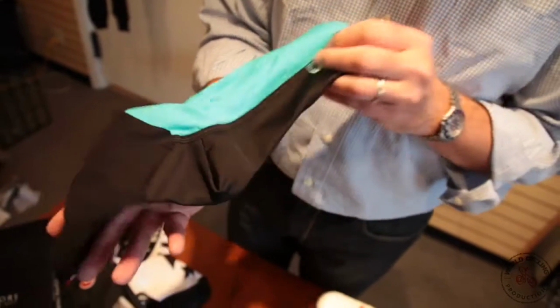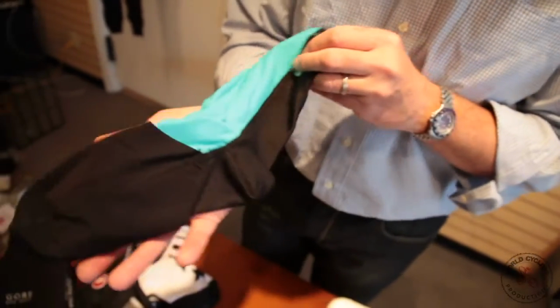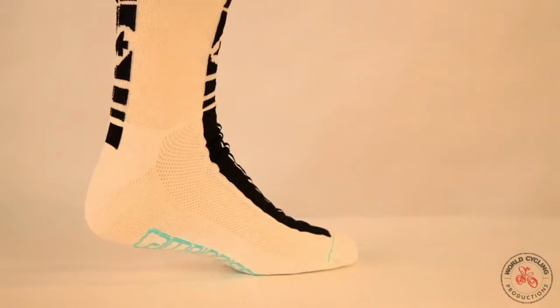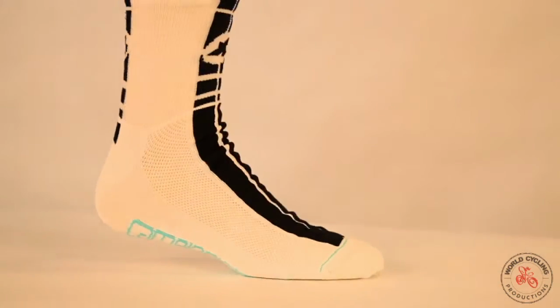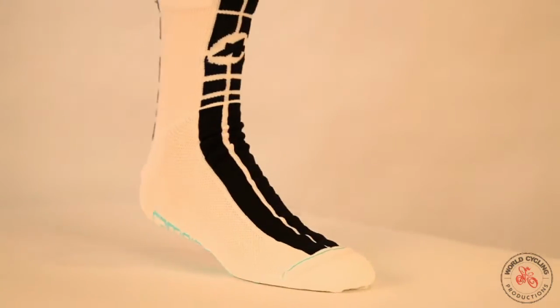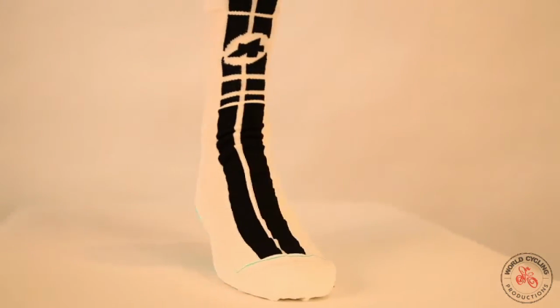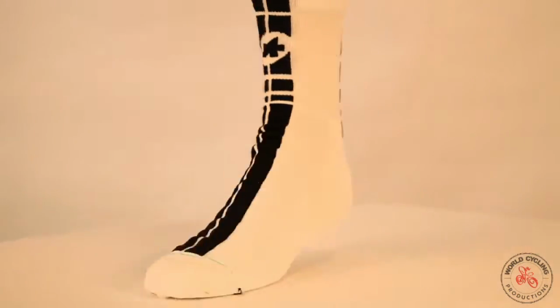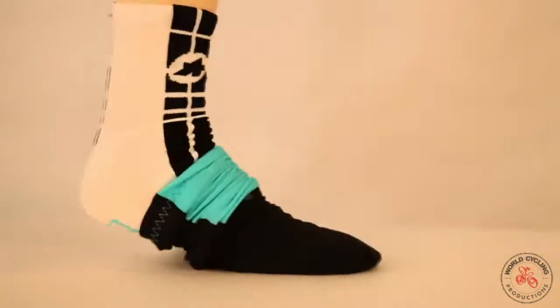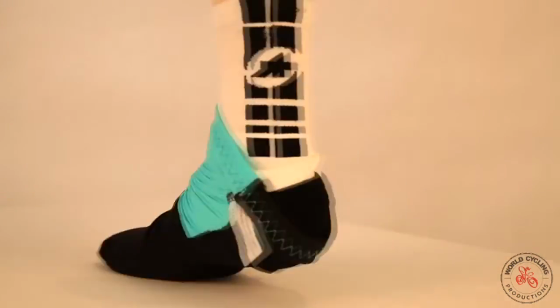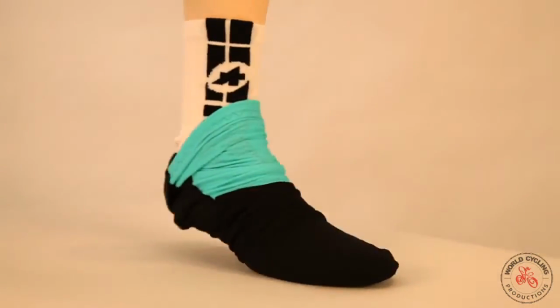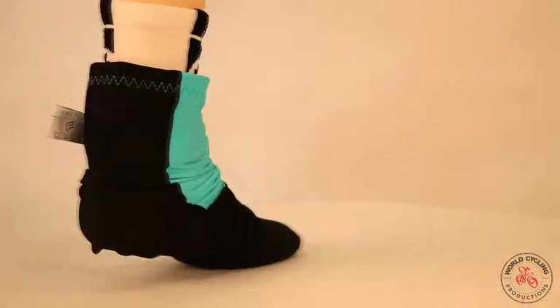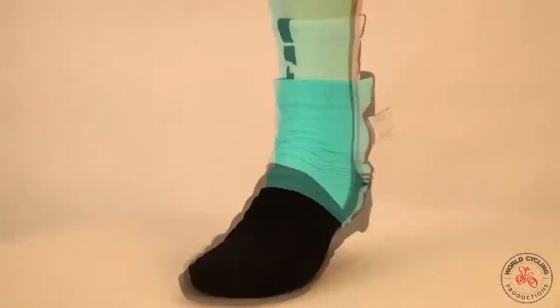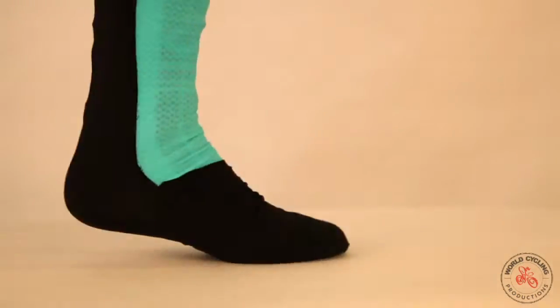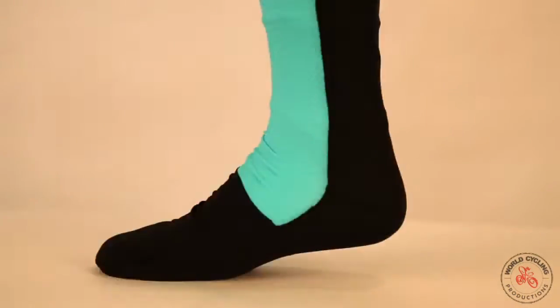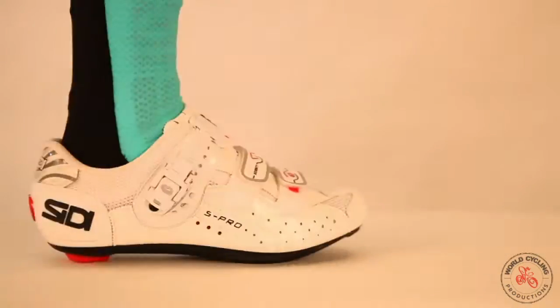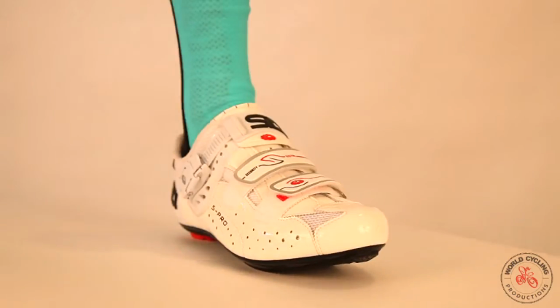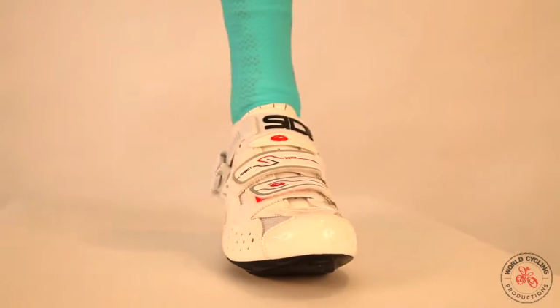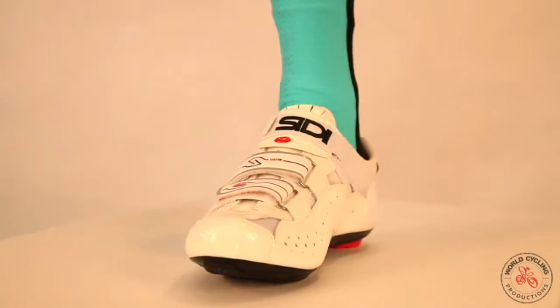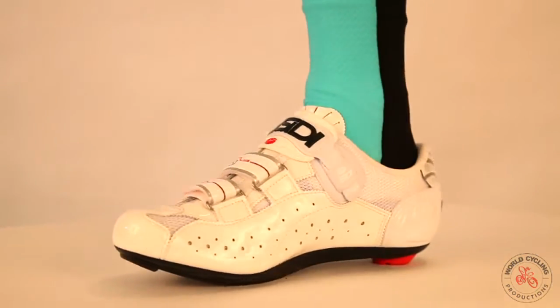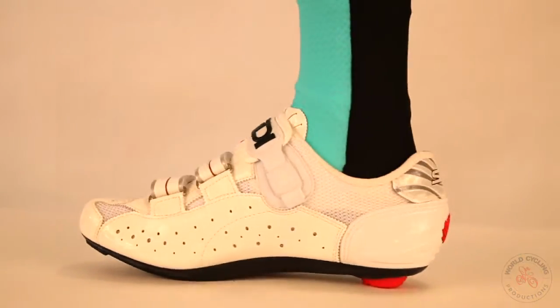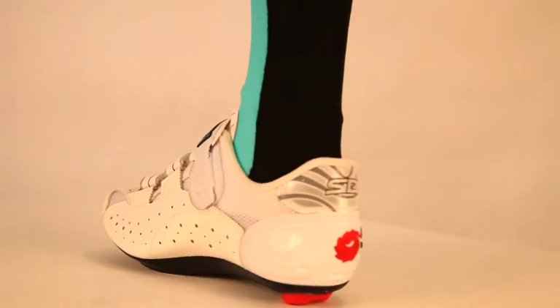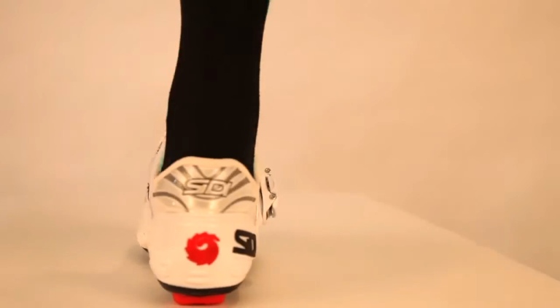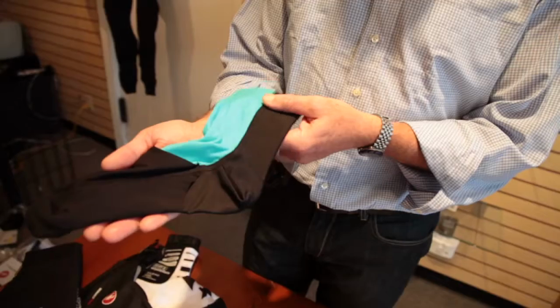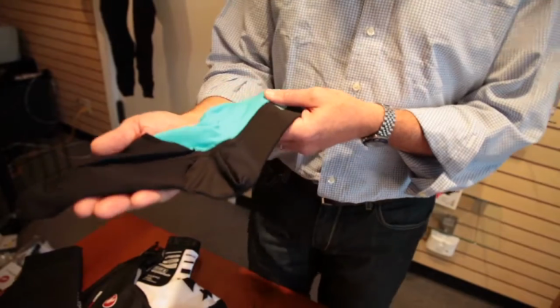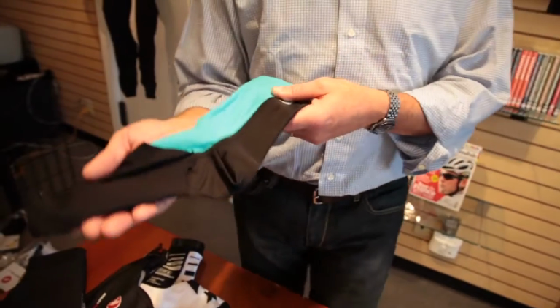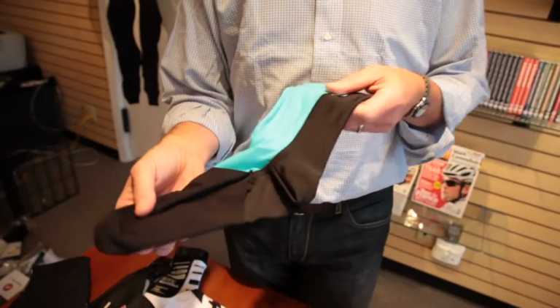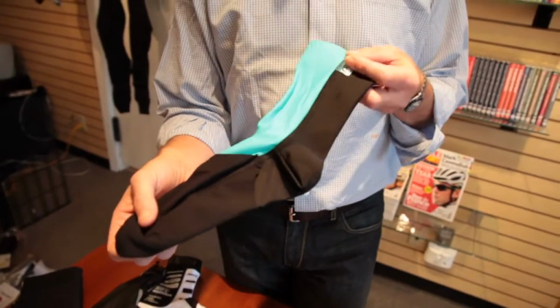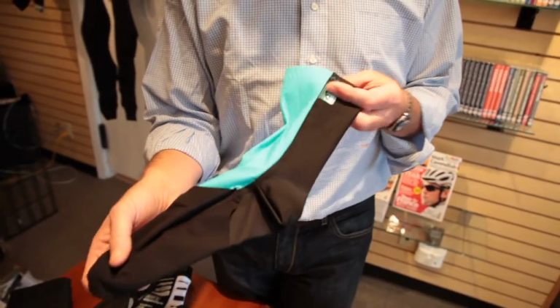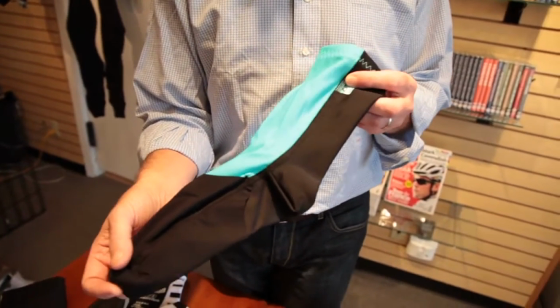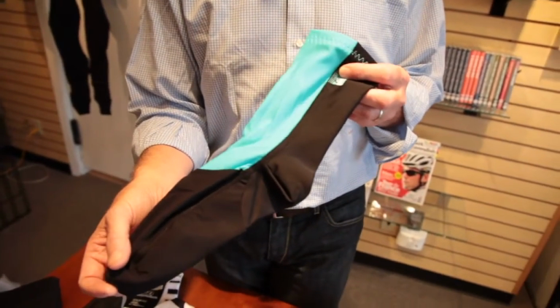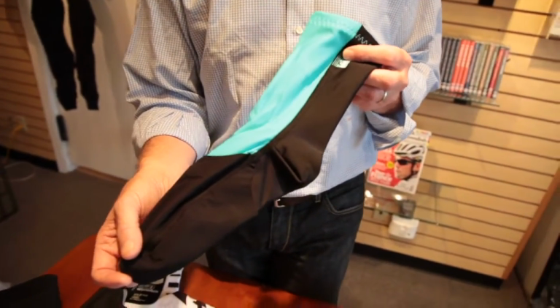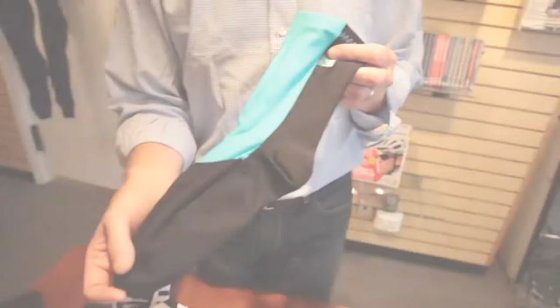This is designed to be worn with a regular cycling sock underneath and inside of your shoe. It won't take up any extra space and doesn't pitch or roll inside. It keeps your feet fantastically warm and is great for Nordic skiing as well.